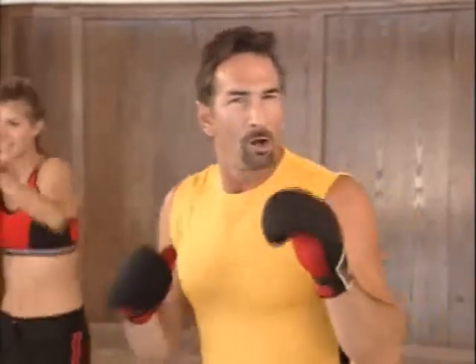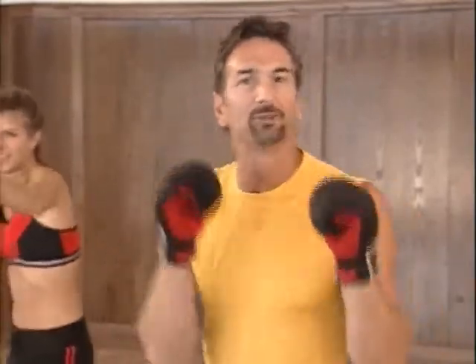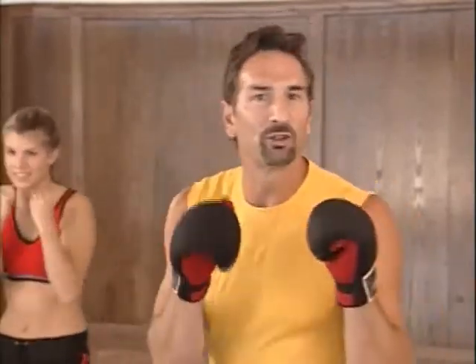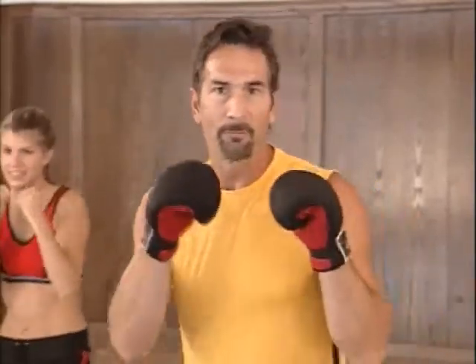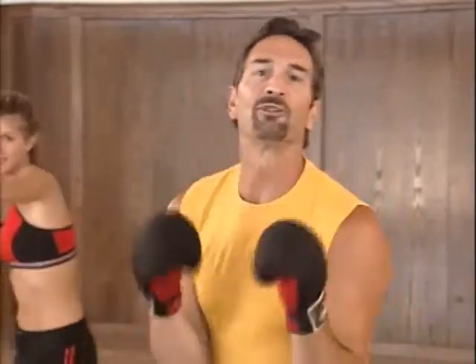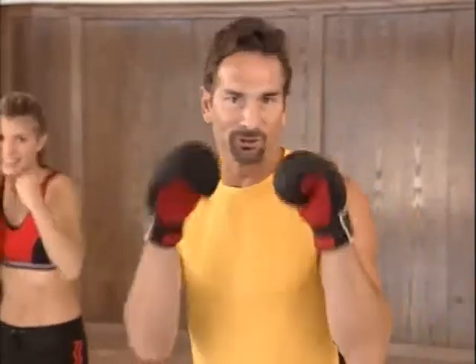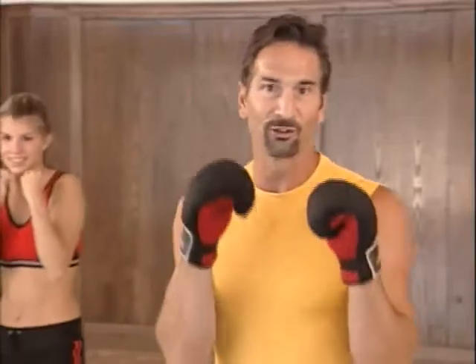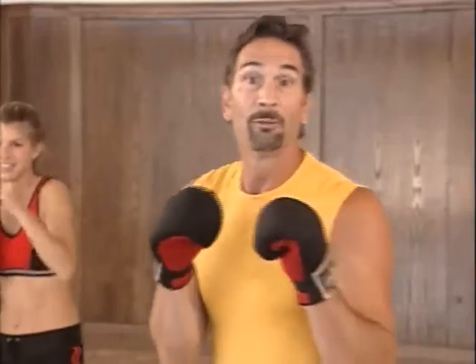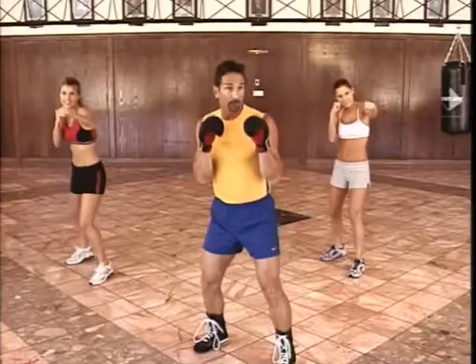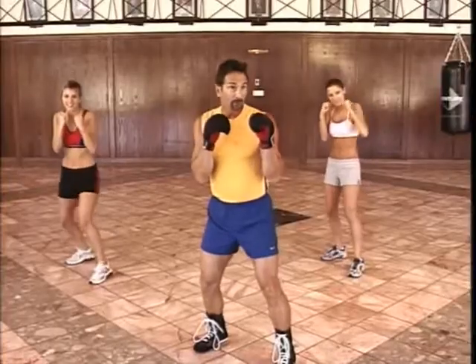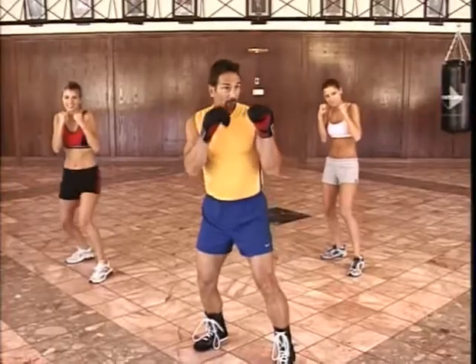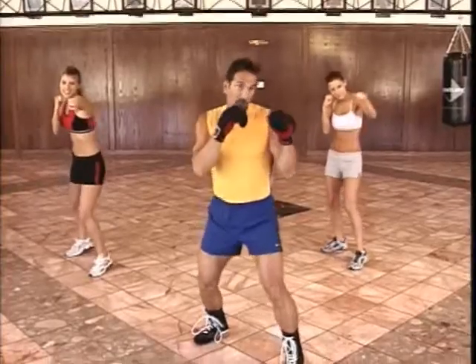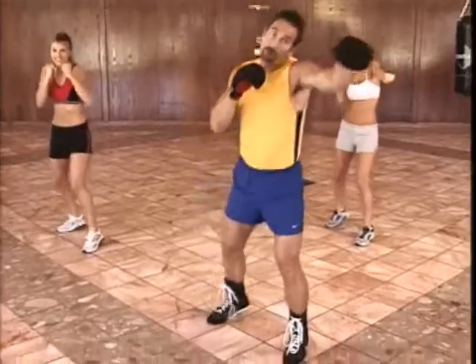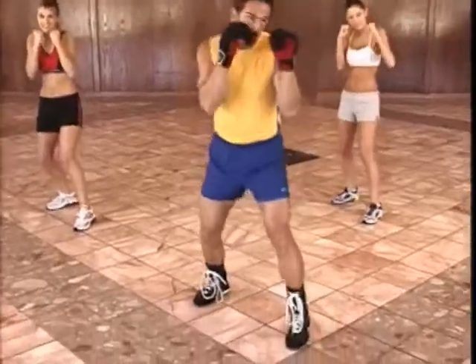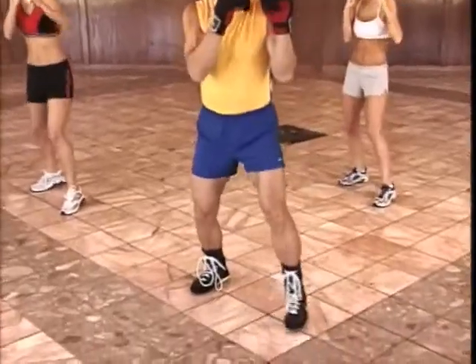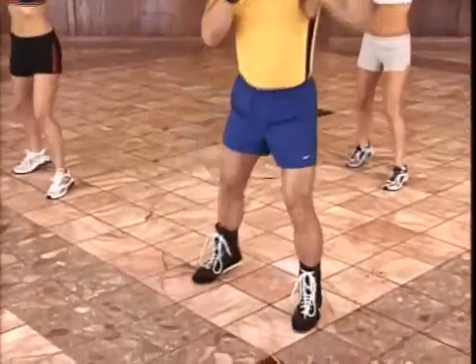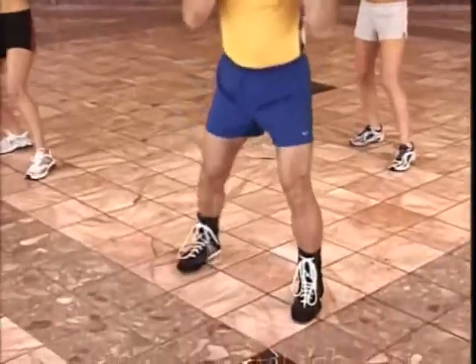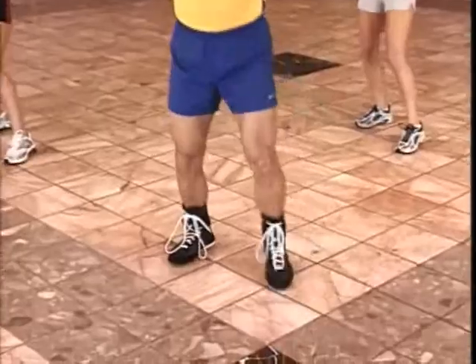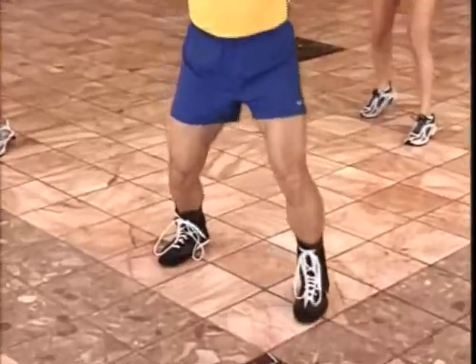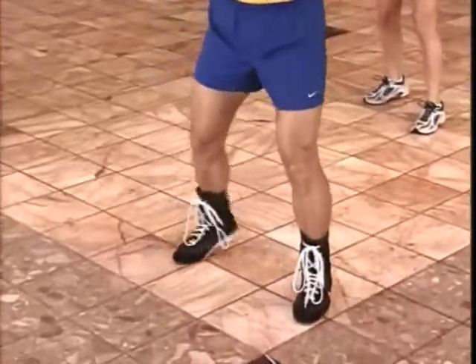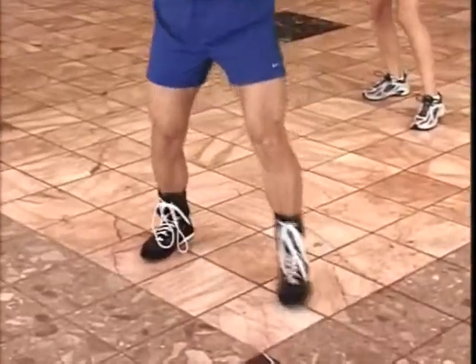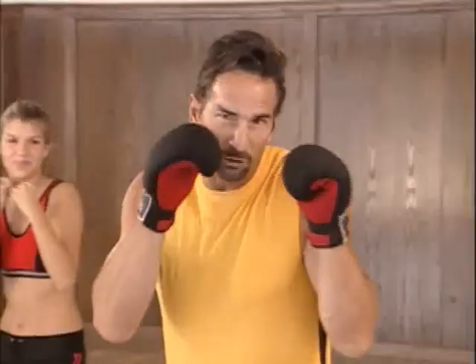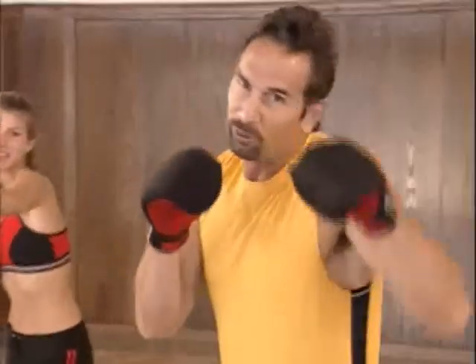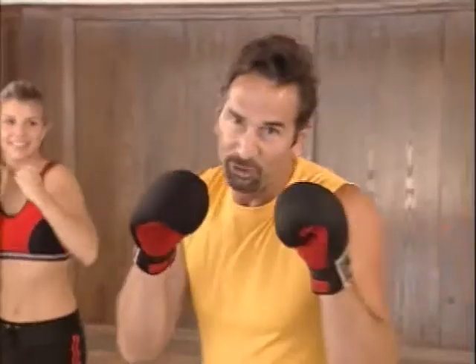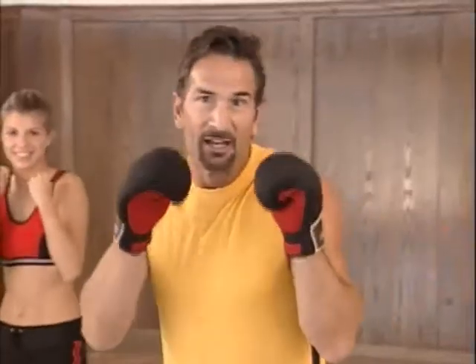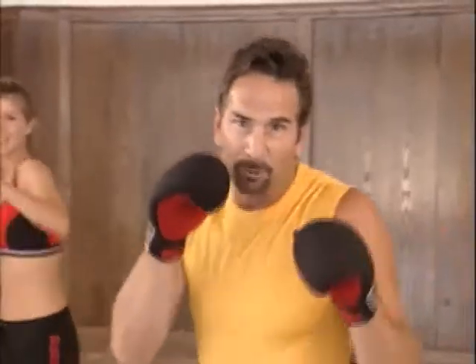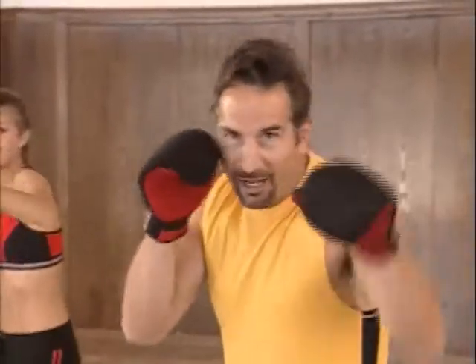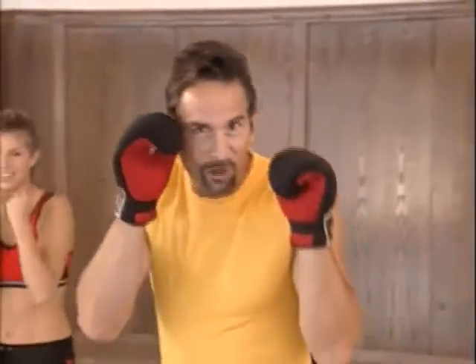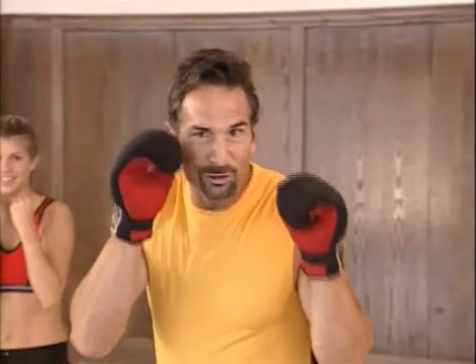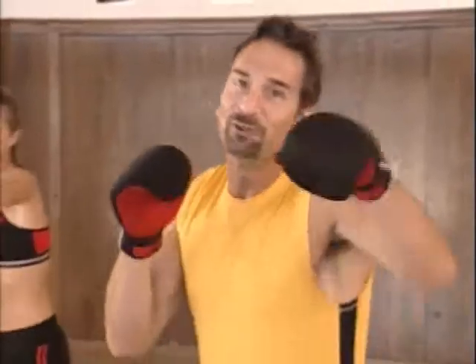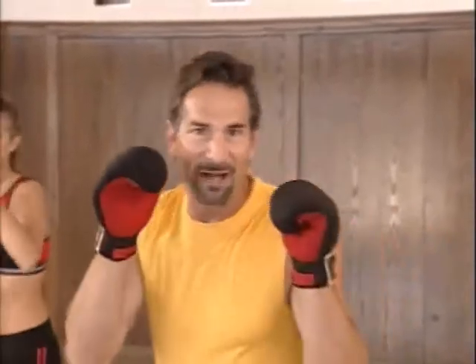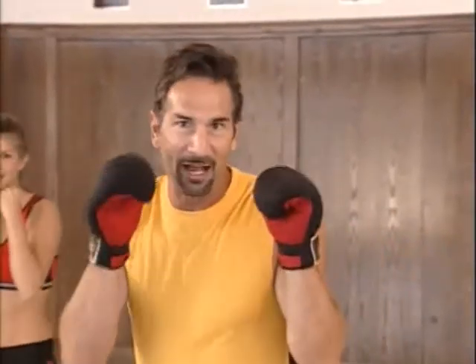All jabs should be executed from a balanced boxing stance. Push off the ball of your right foot while you step forward with your left foot. Rotate your front shoulder slightly inward as you execute the punch. Keep your right hand up in the guard position while you jab out and back.